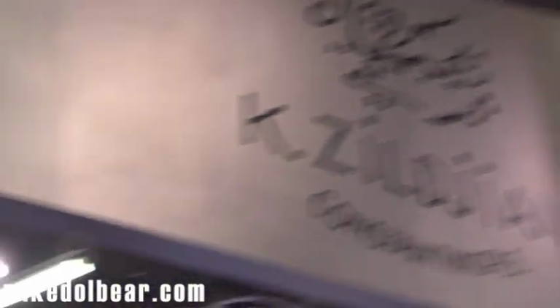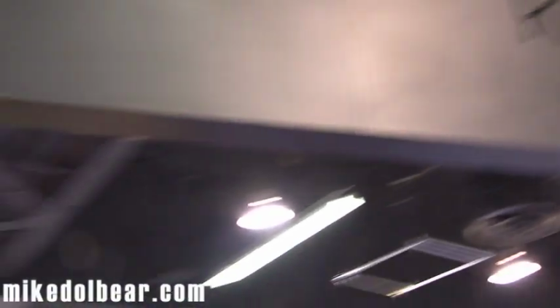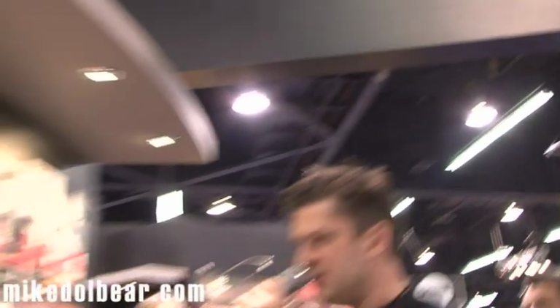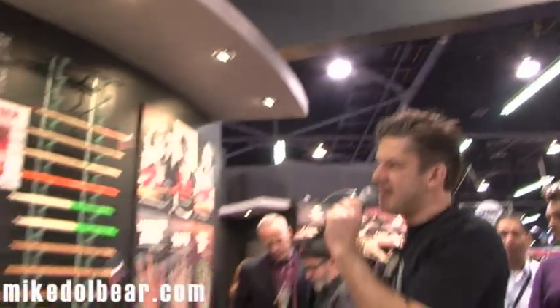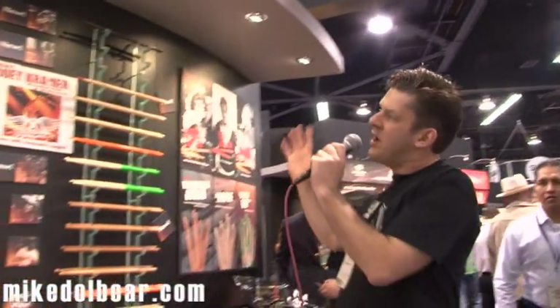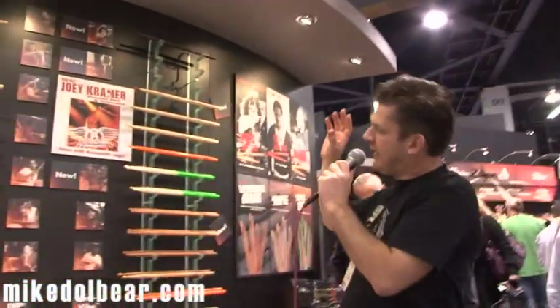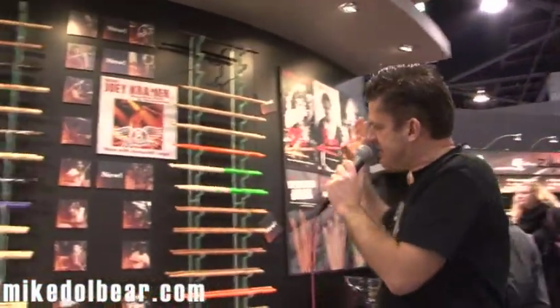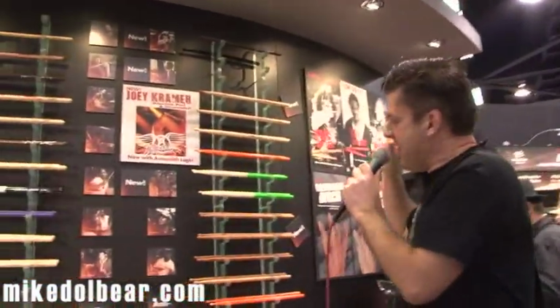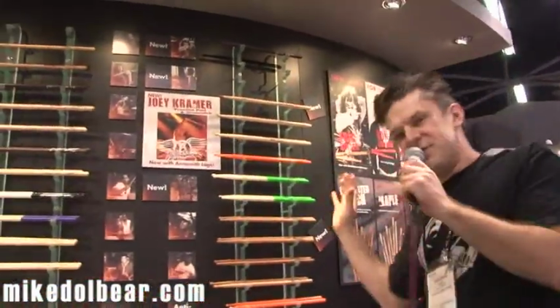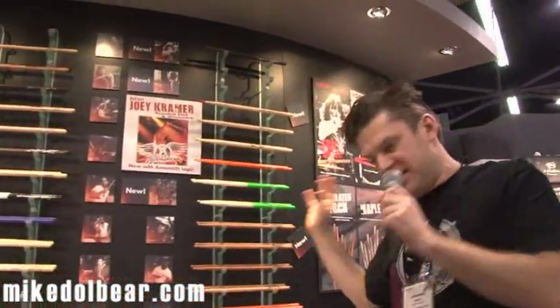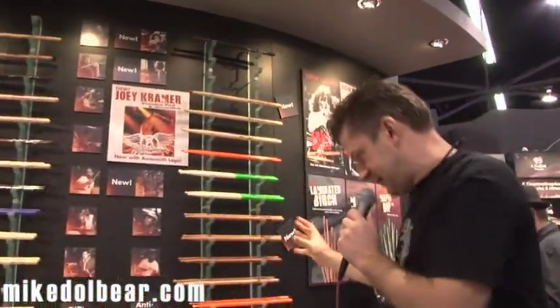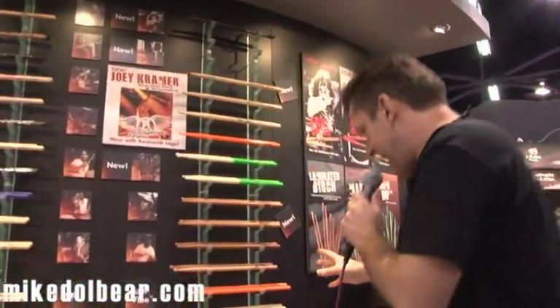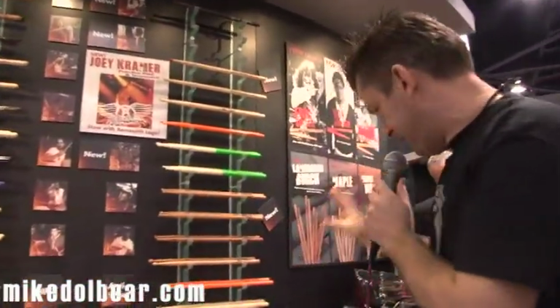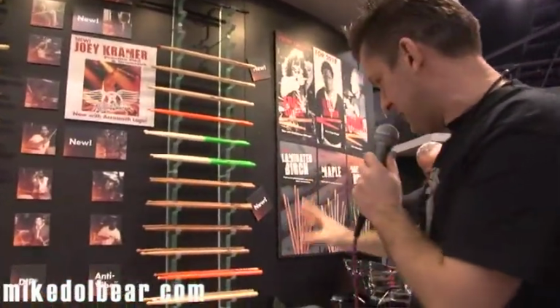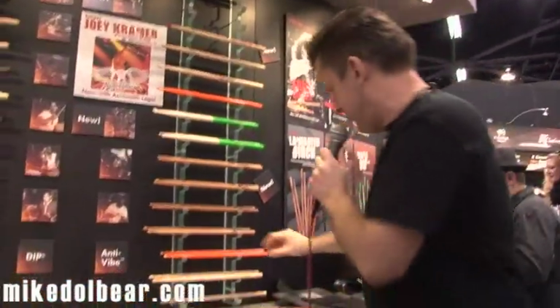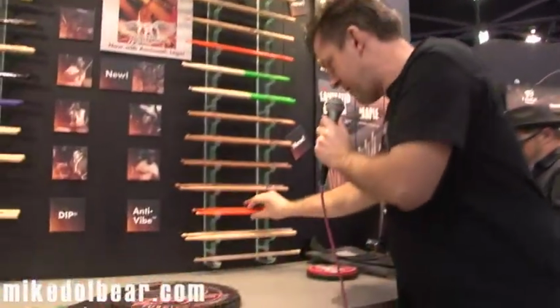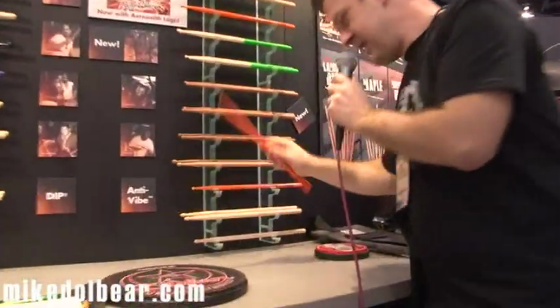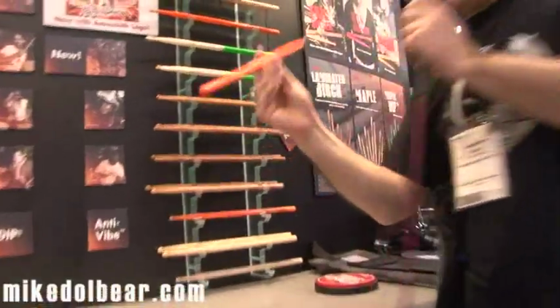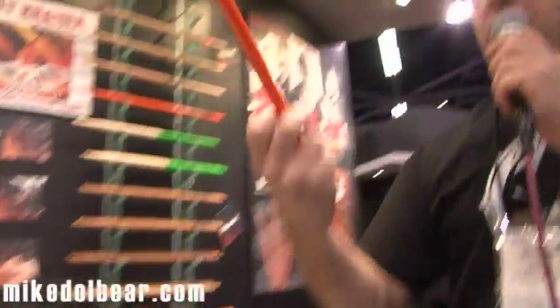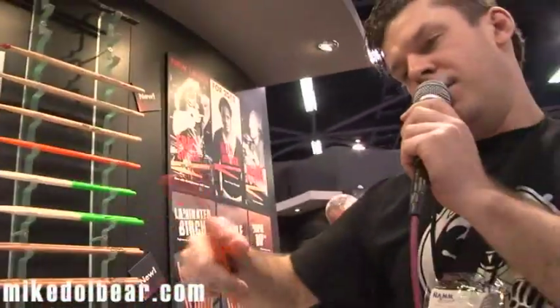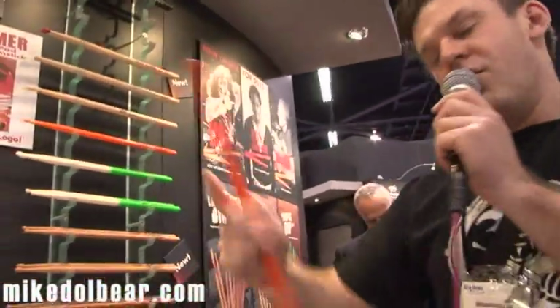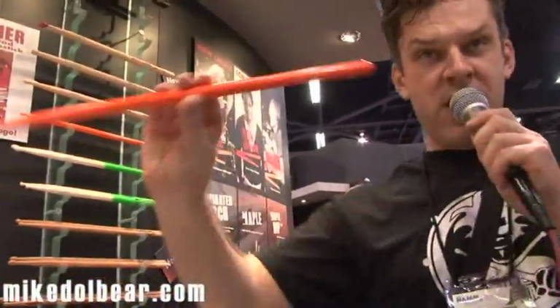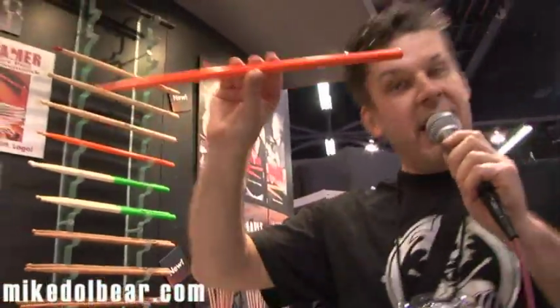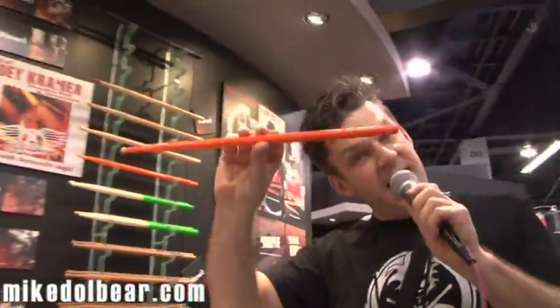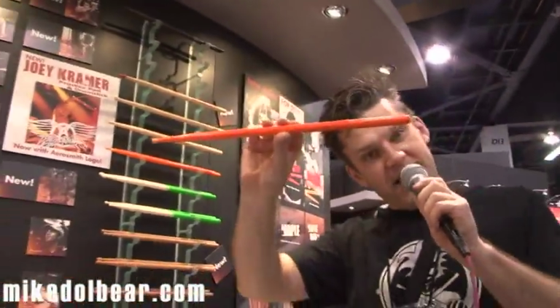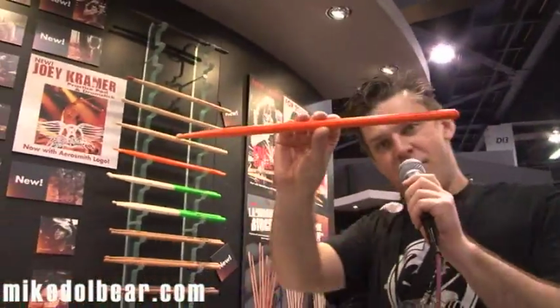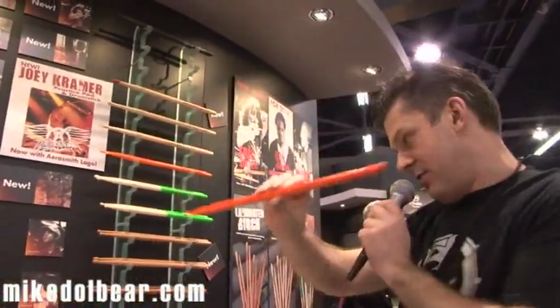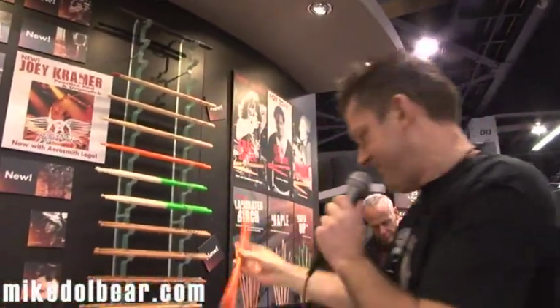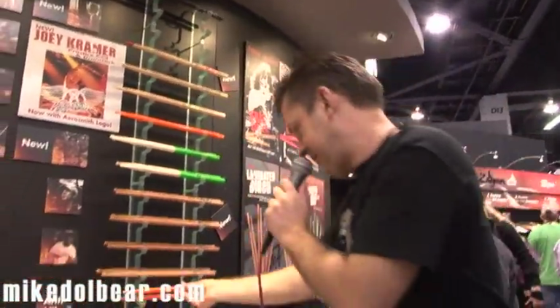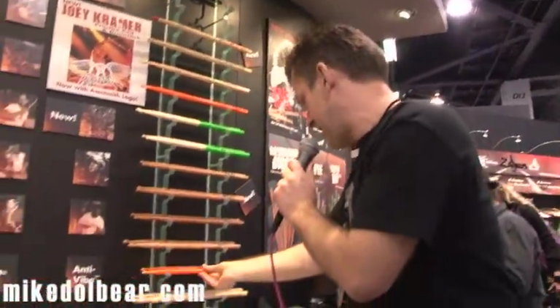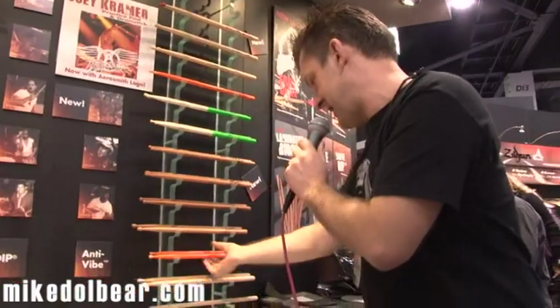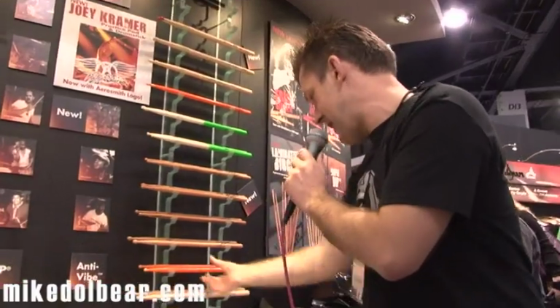Here we are on the Zildjian stand, and we are looking at the new Zildjian sticks. A few things we've got to talk about. The Ron Brunner stick in a lovely bright orange — that's not going to go missing in the stick bag.